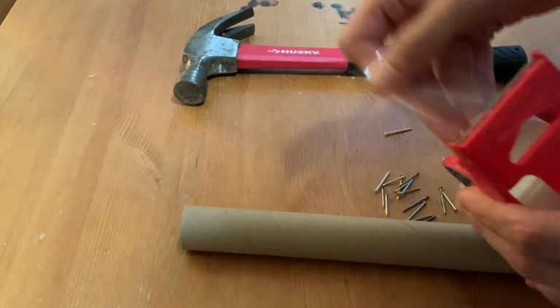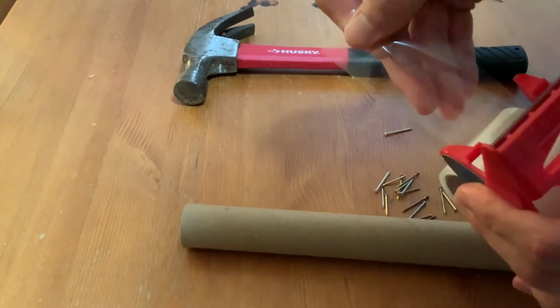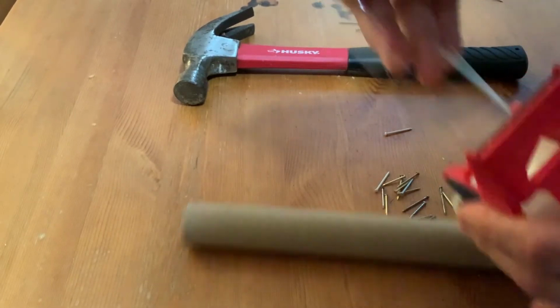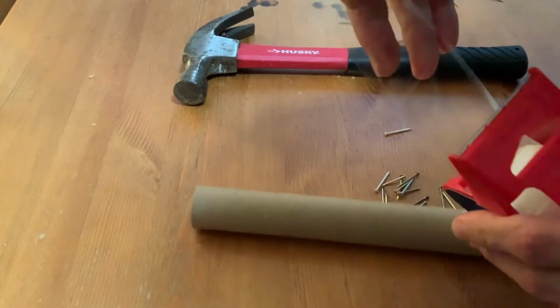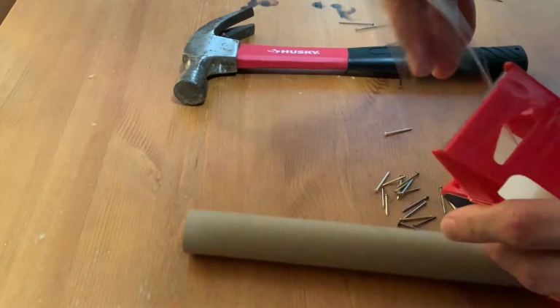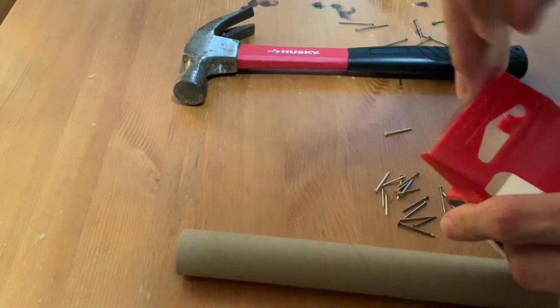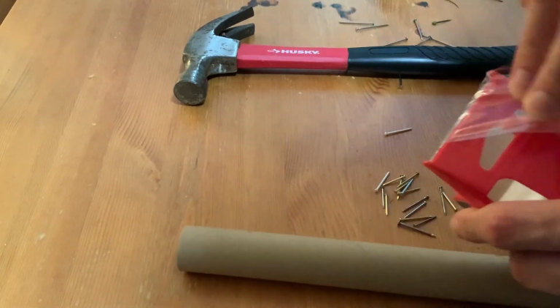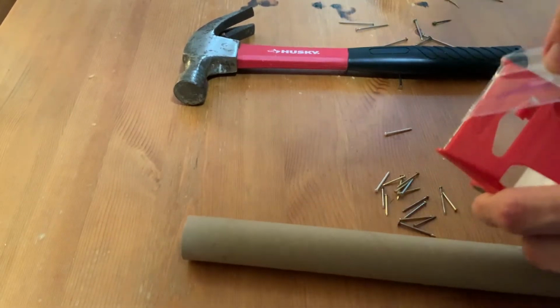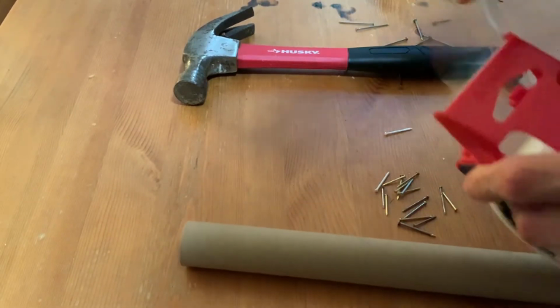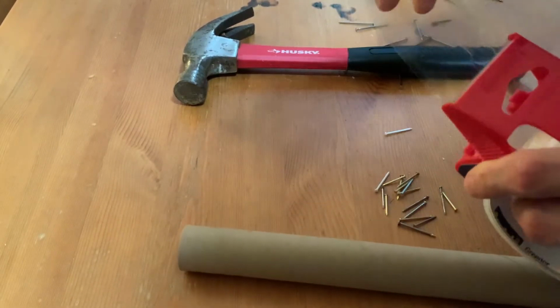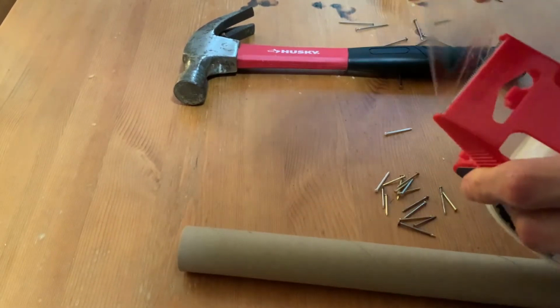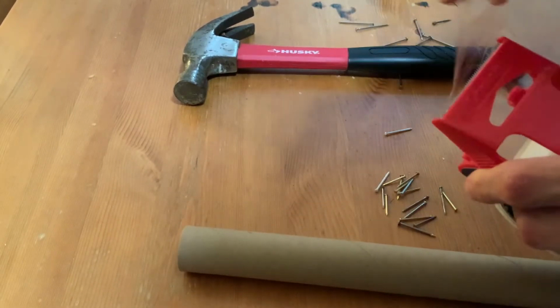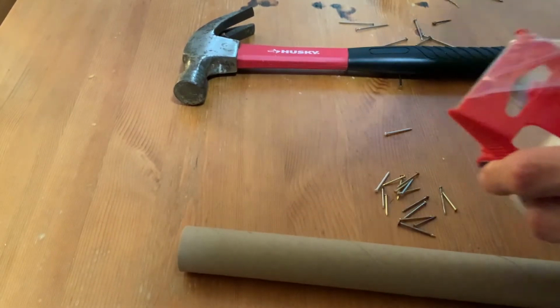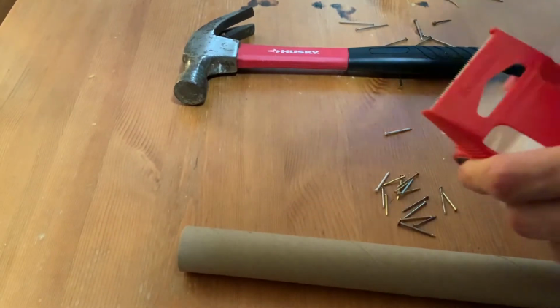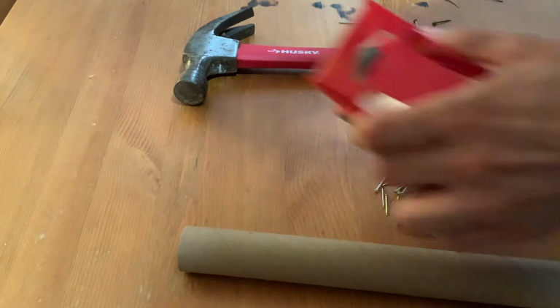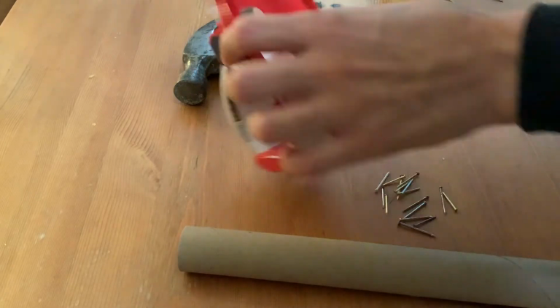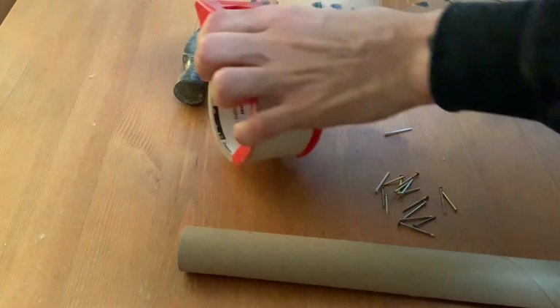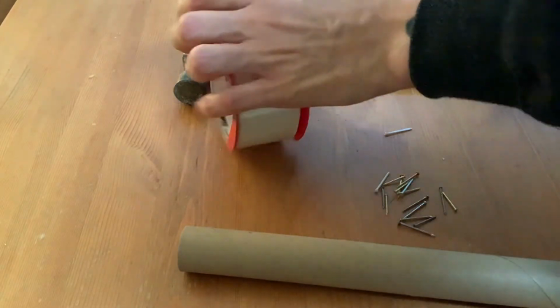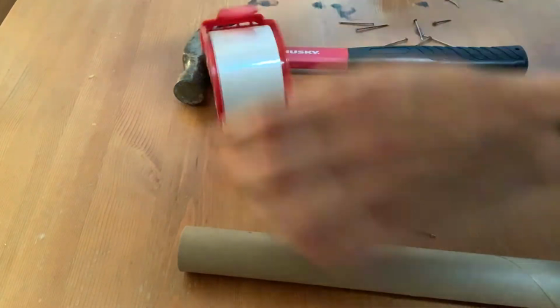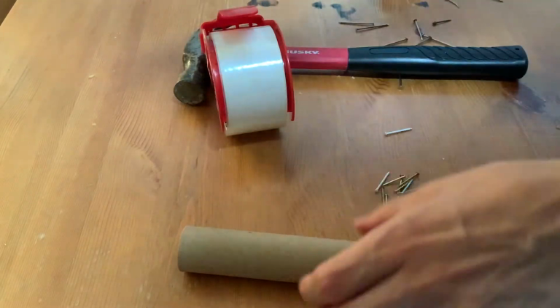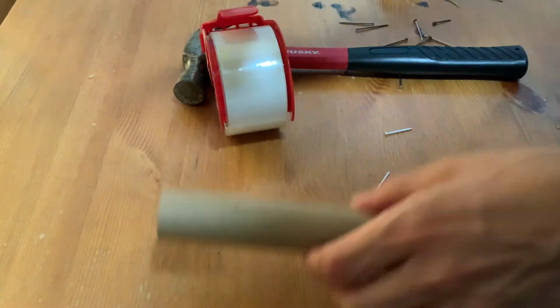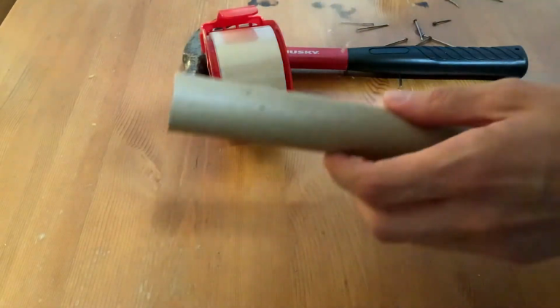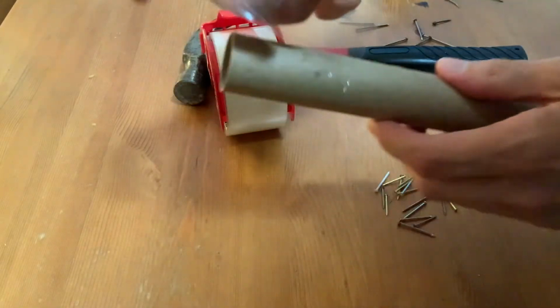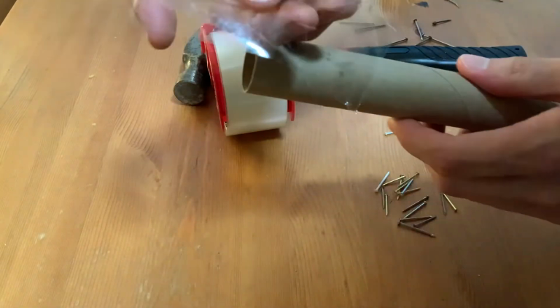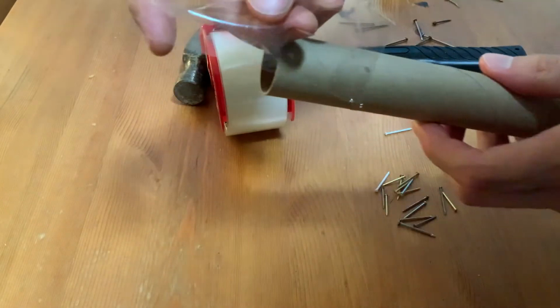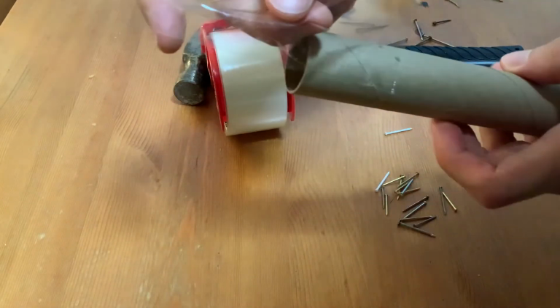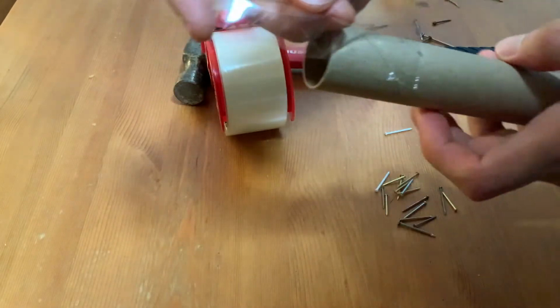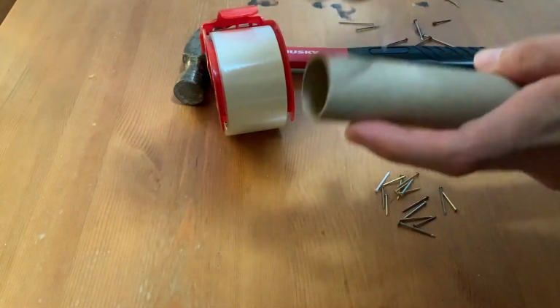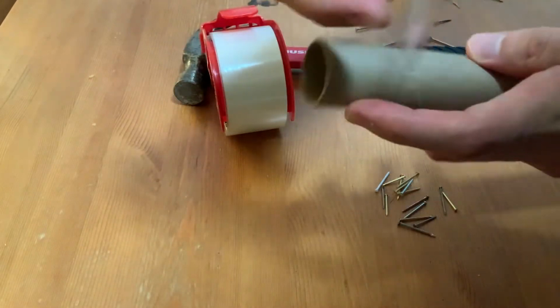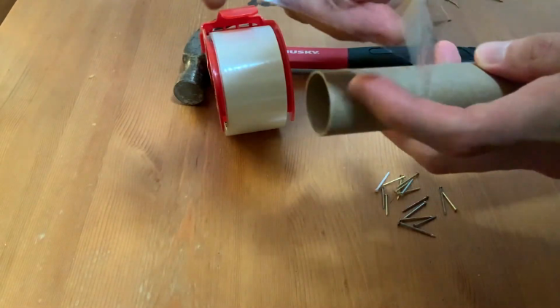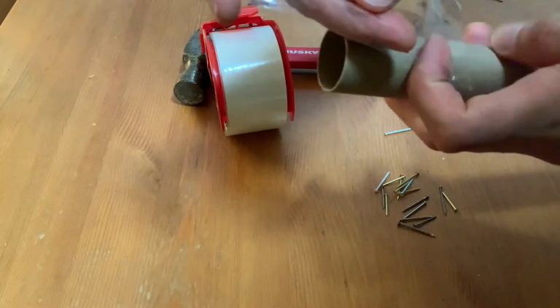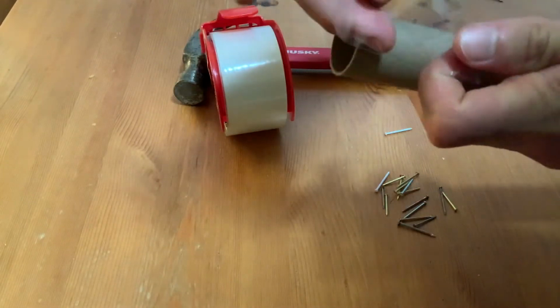Take some packing tape and block off one end of the tube. This way, your rice mixture won't fall out one end of it.